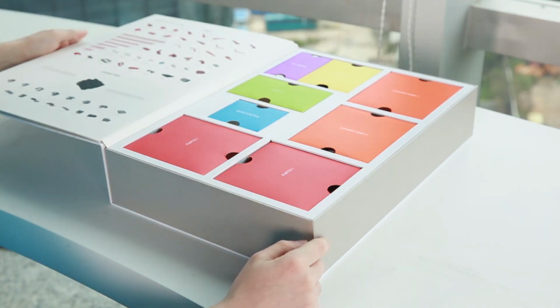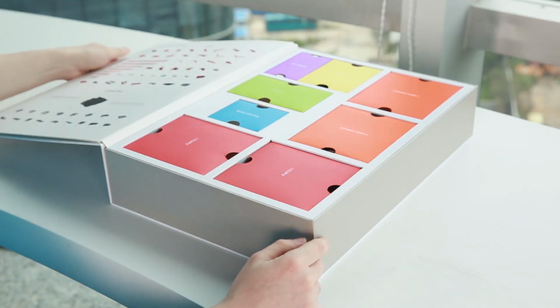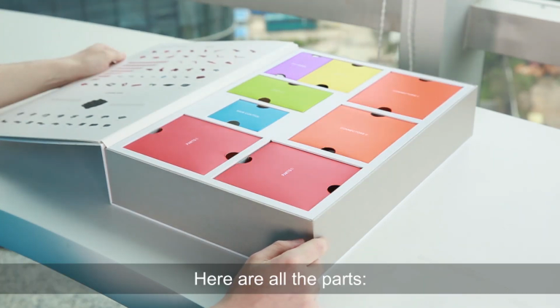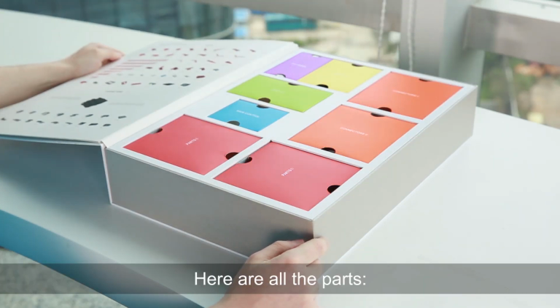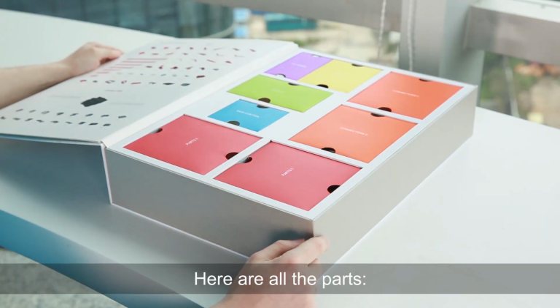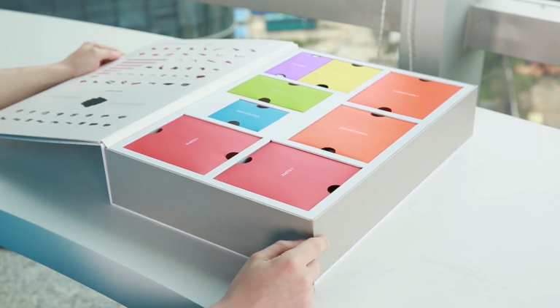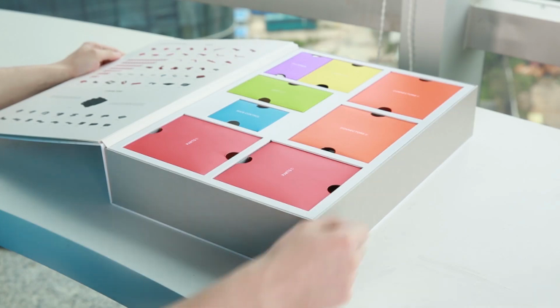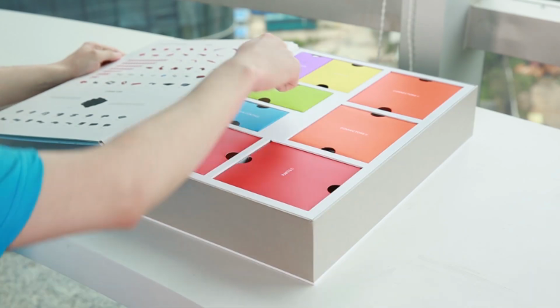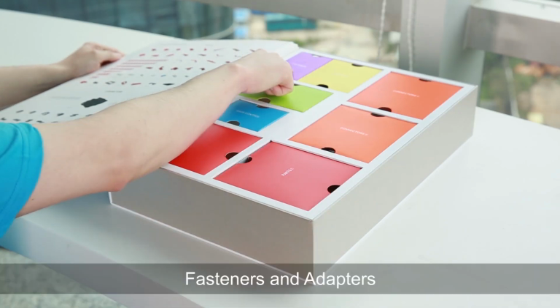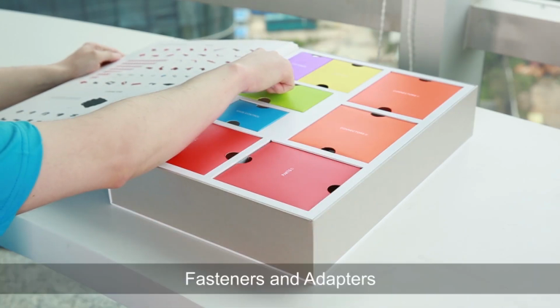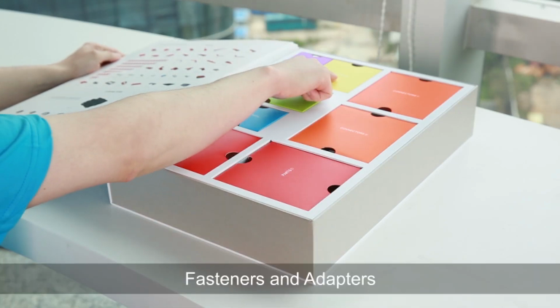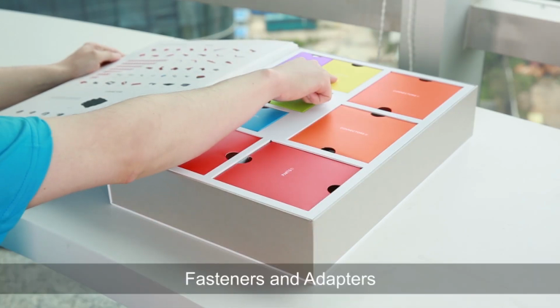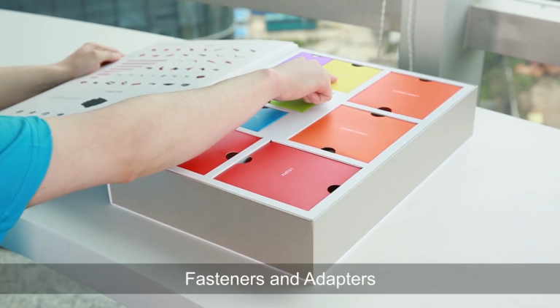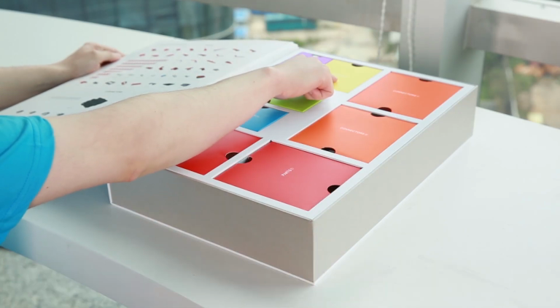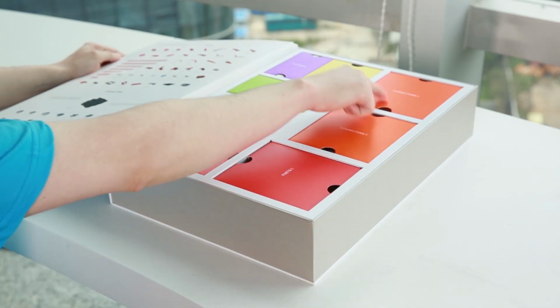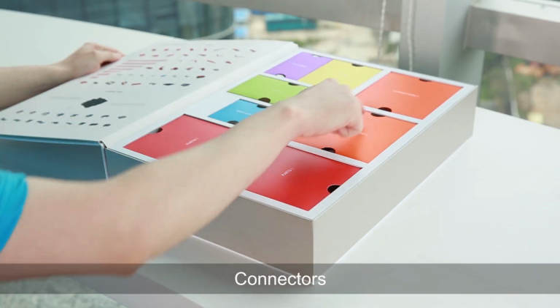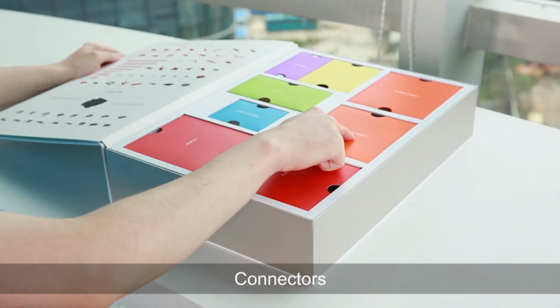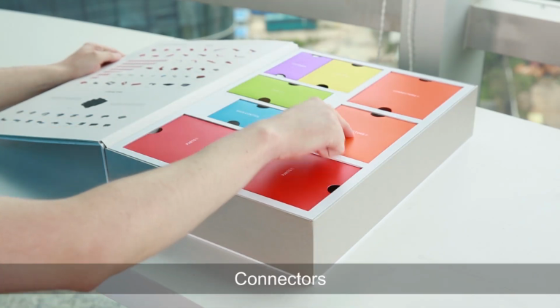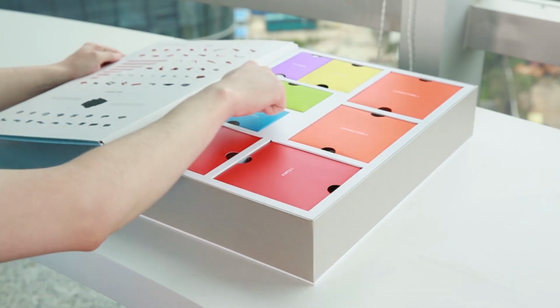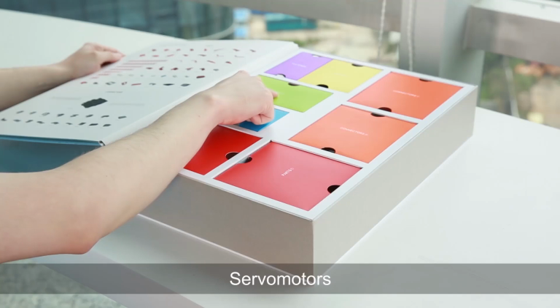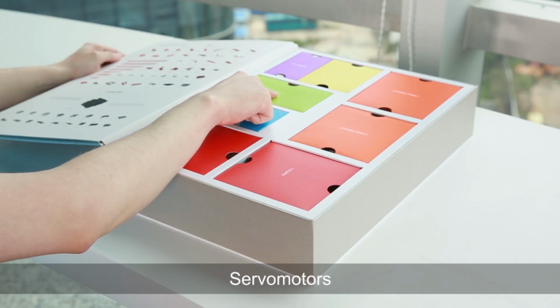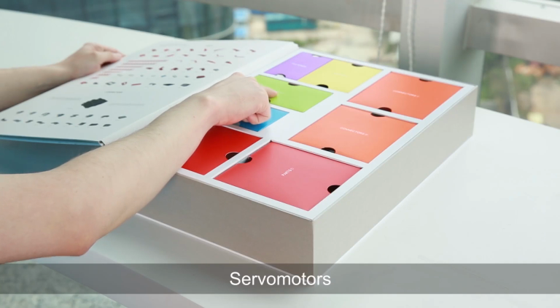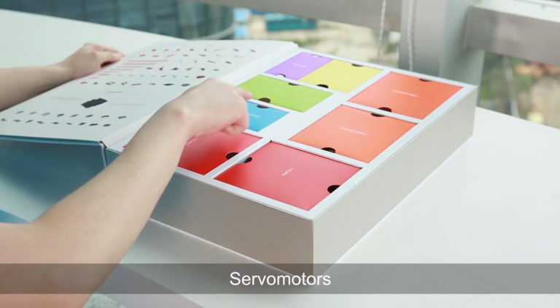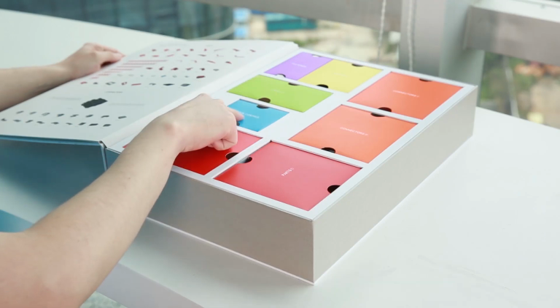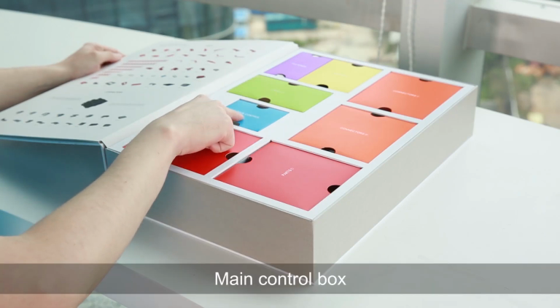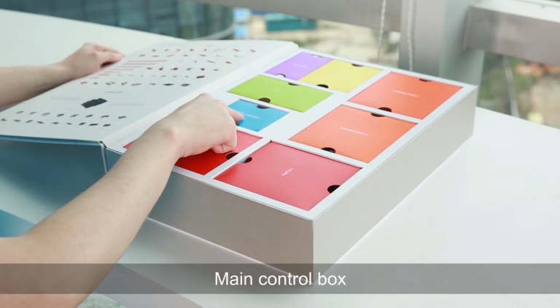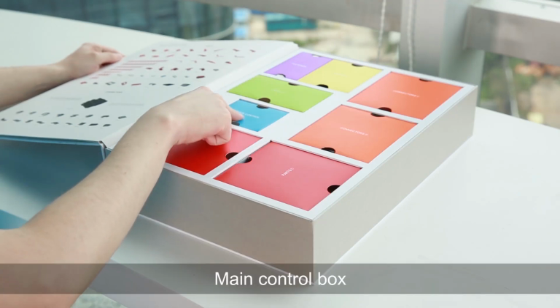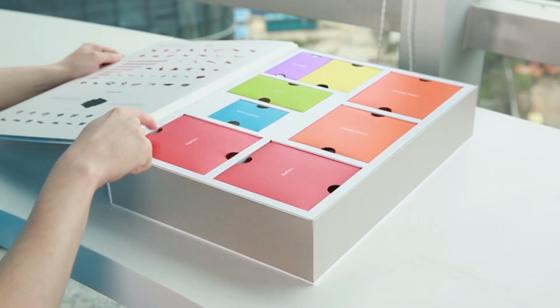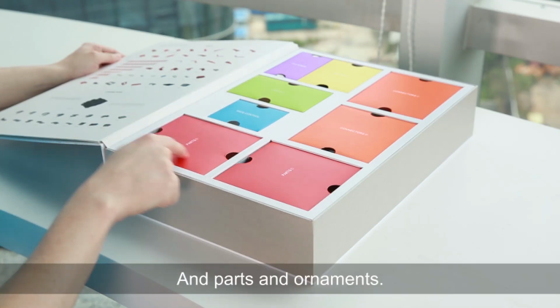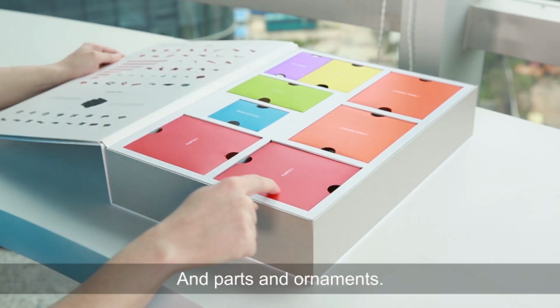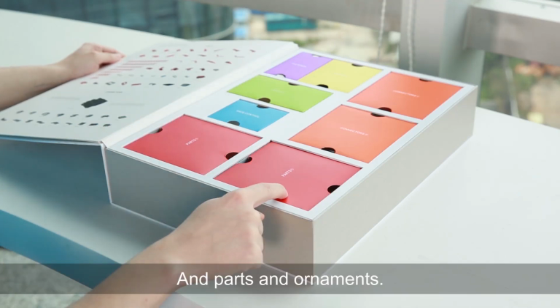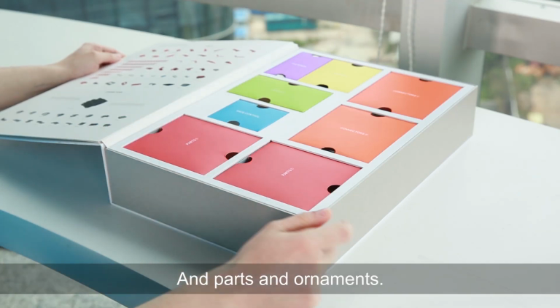Here are all the parts: fasteners and adapters, connectors, servo motors, main control box, and parts and ornaments.